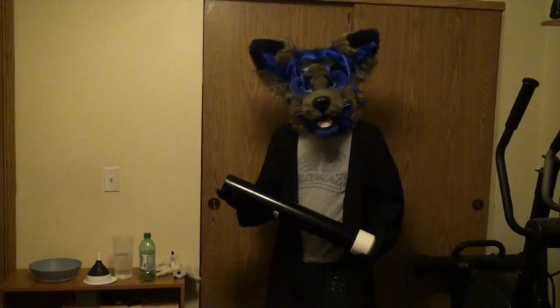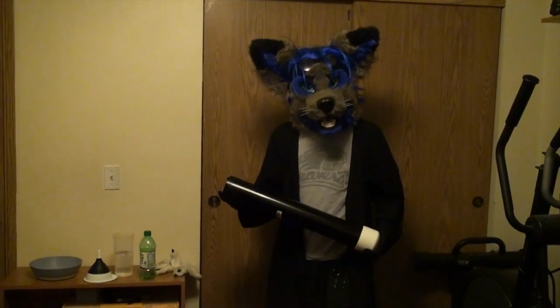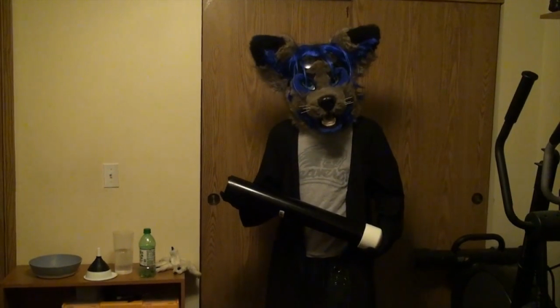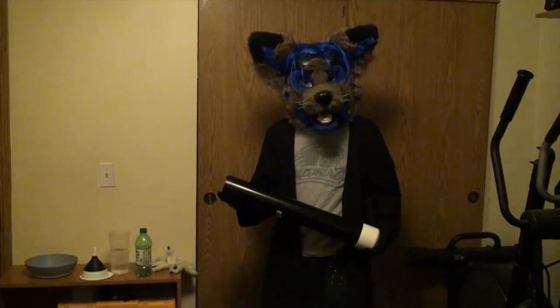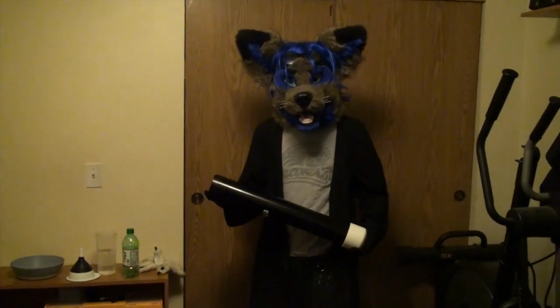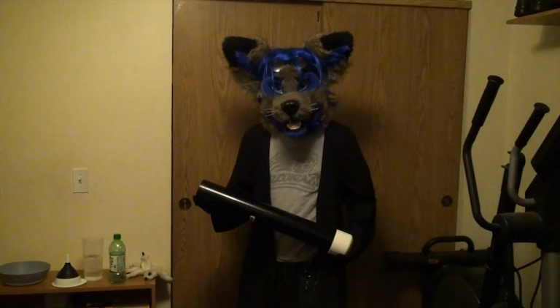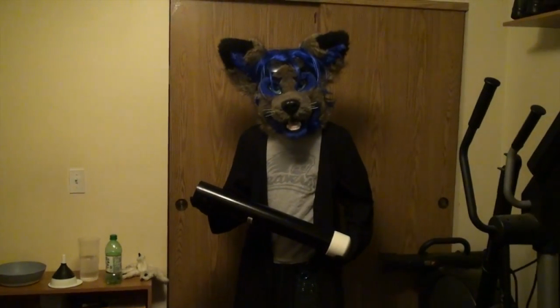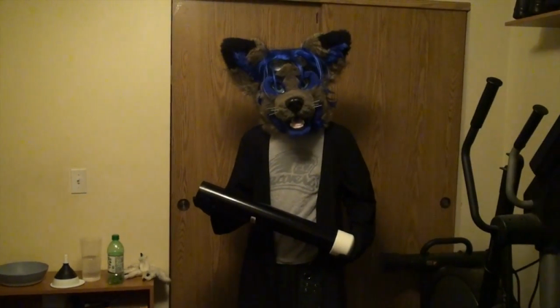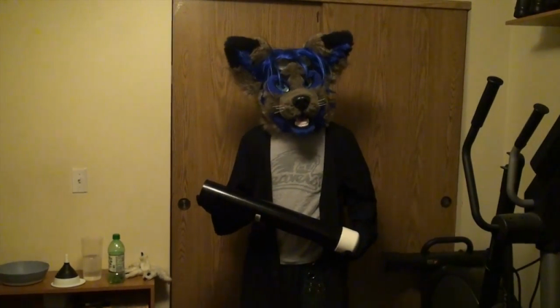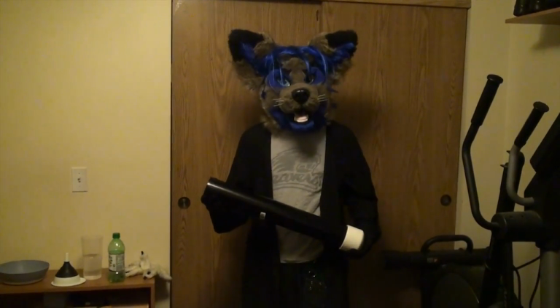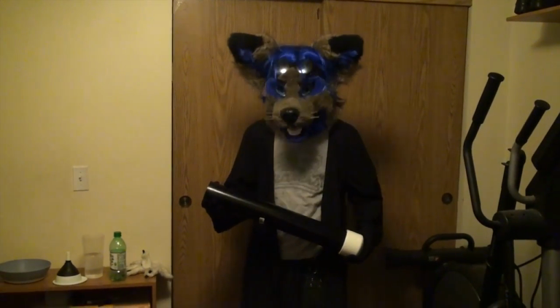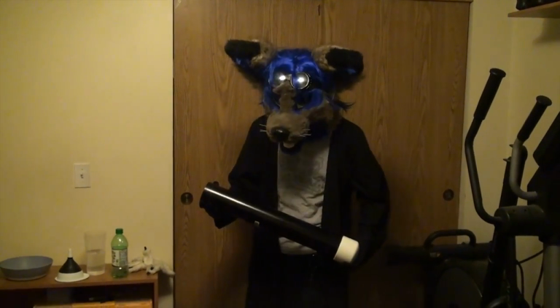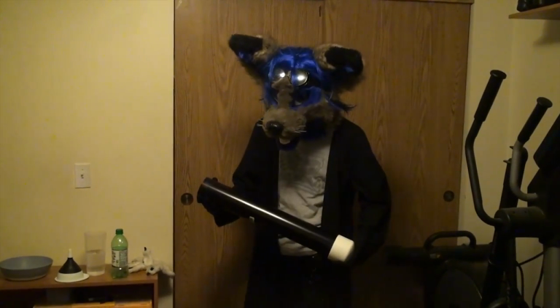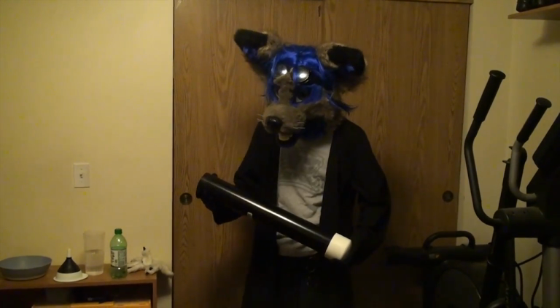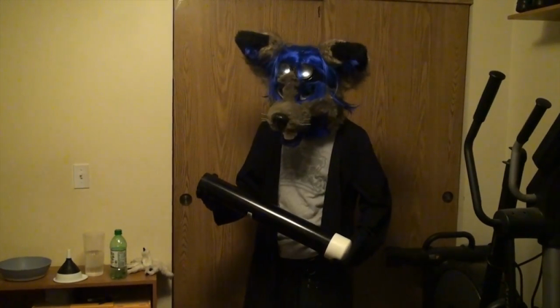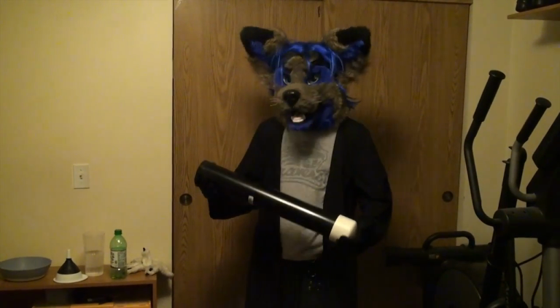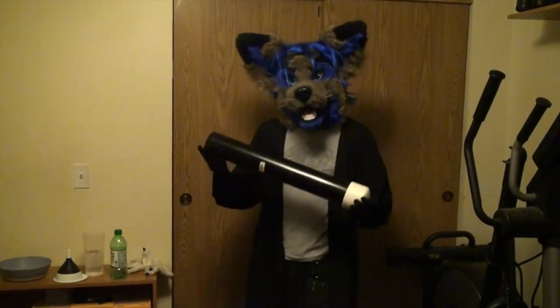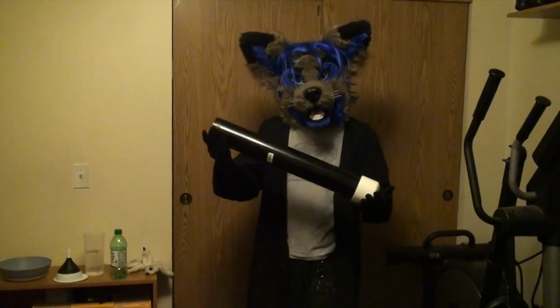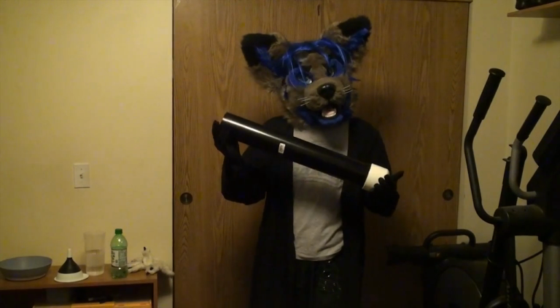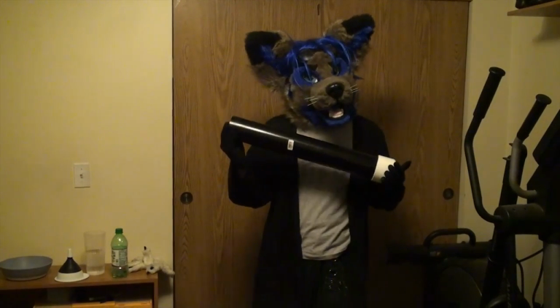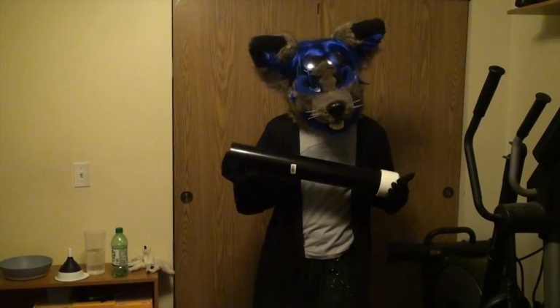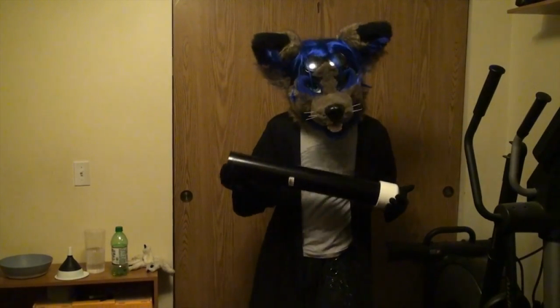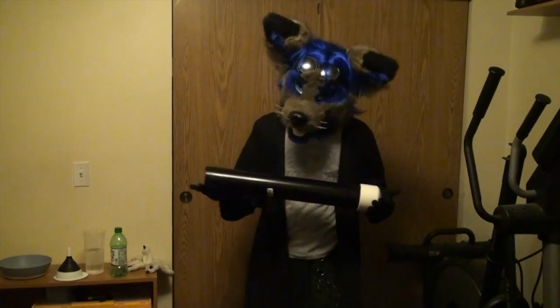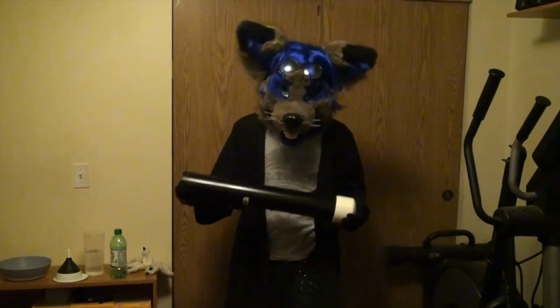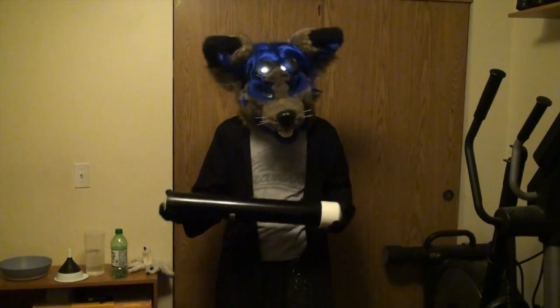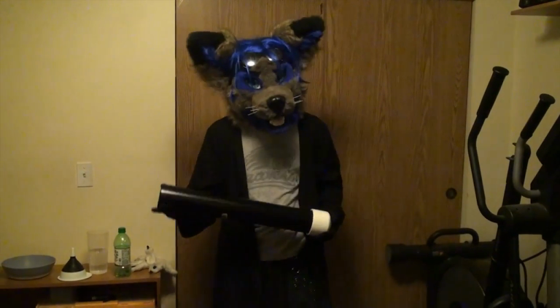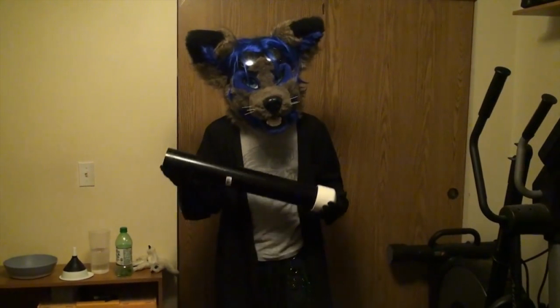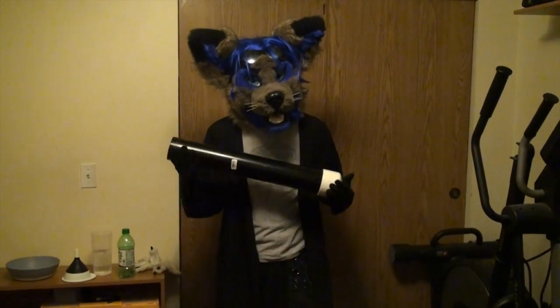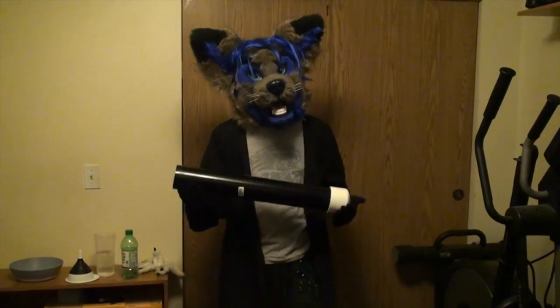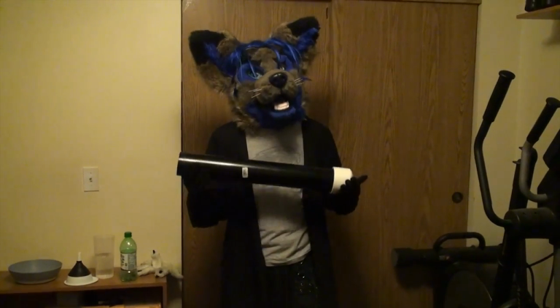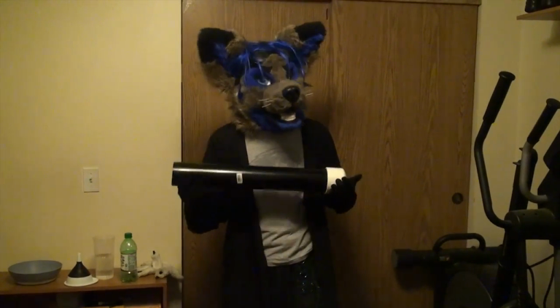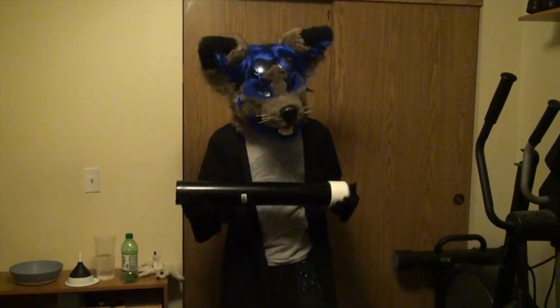Good afternoon everyone. This is Wyrefer, bringing to you my second YouTube video instructionable. This is a dry ice cannon. It's a very simple build, only taking a total of six parts.